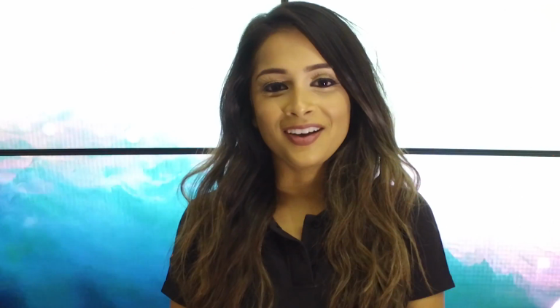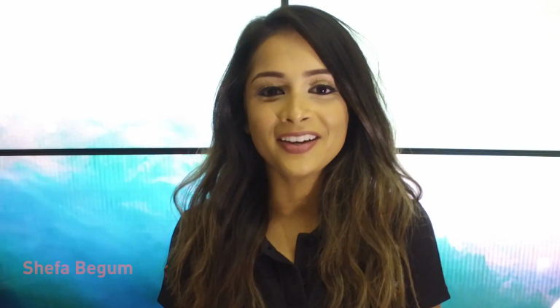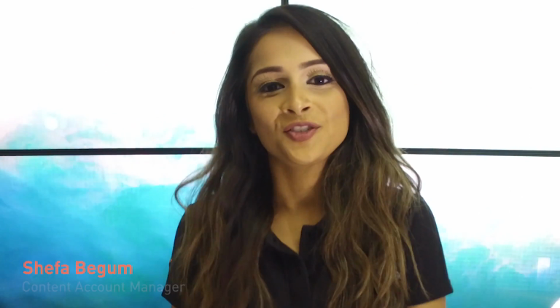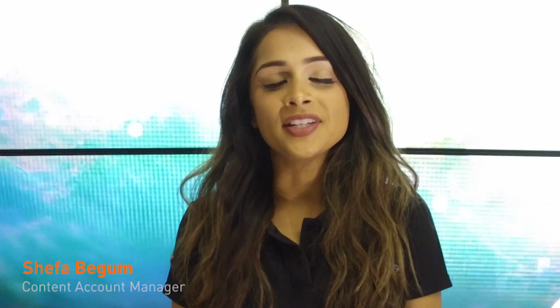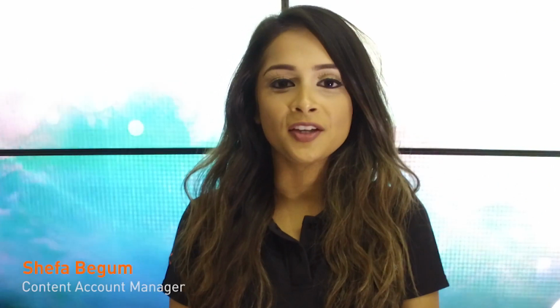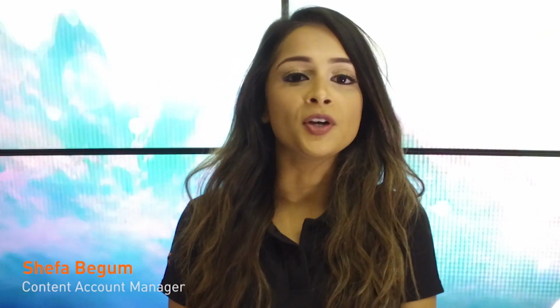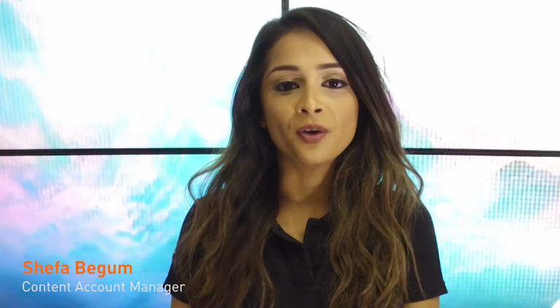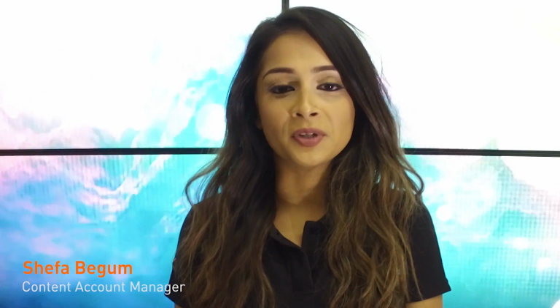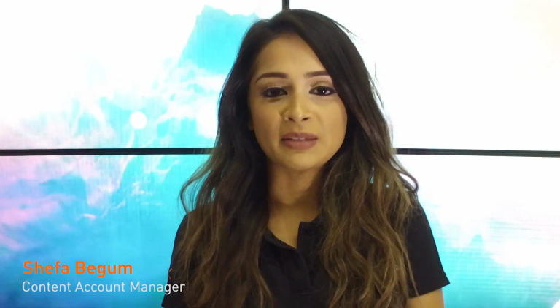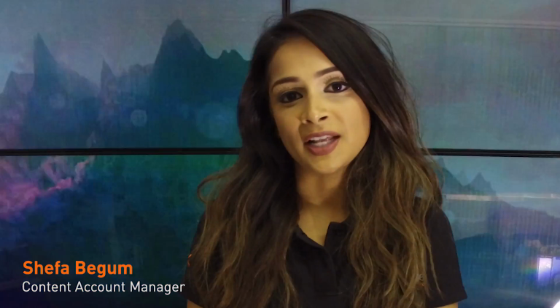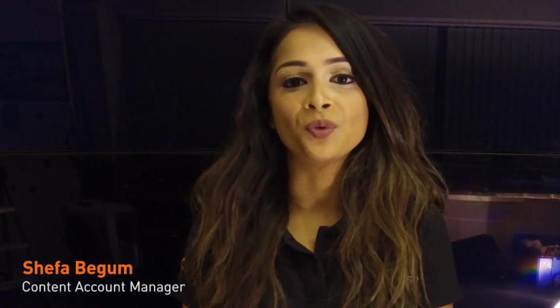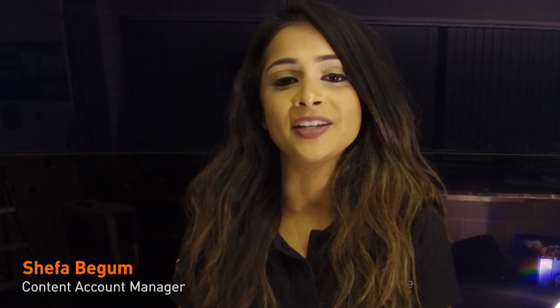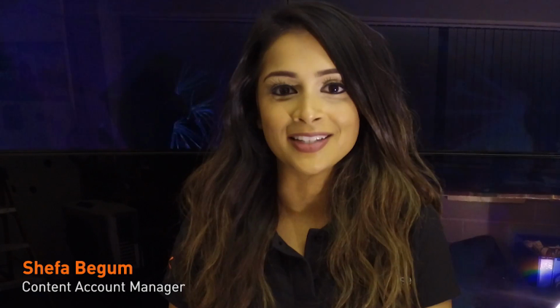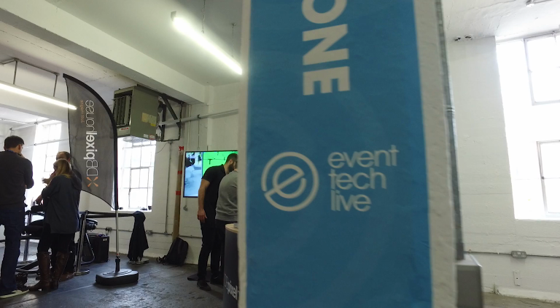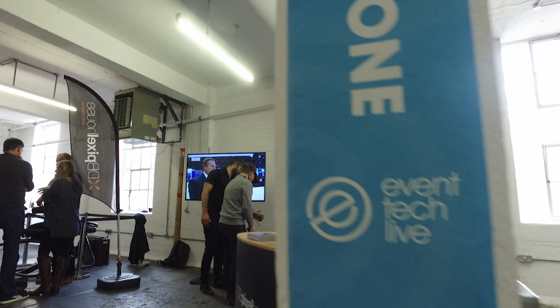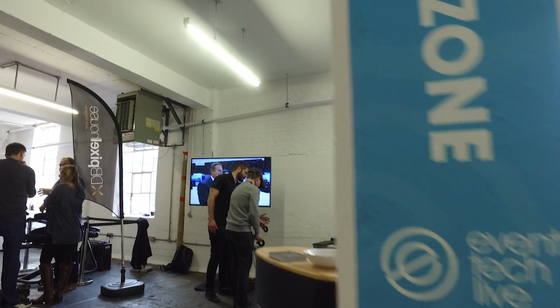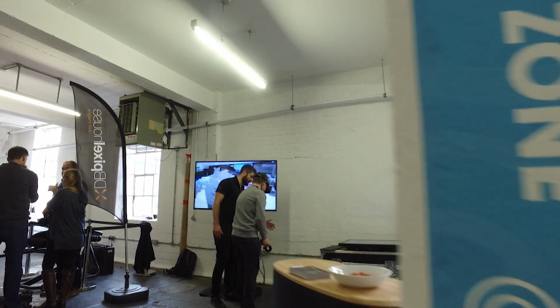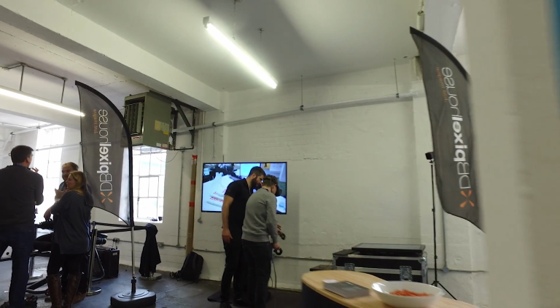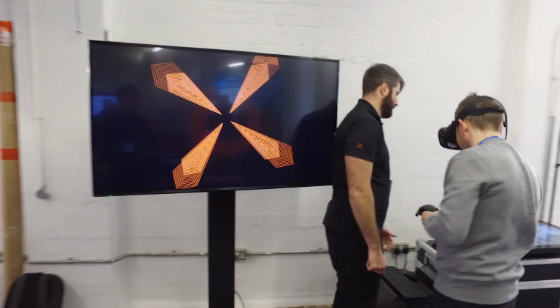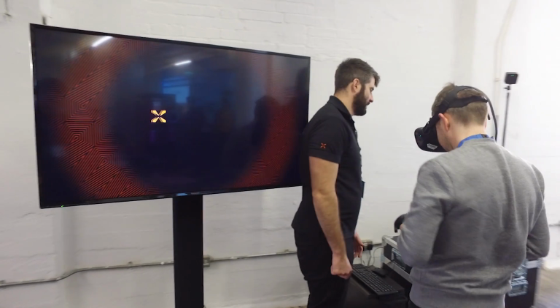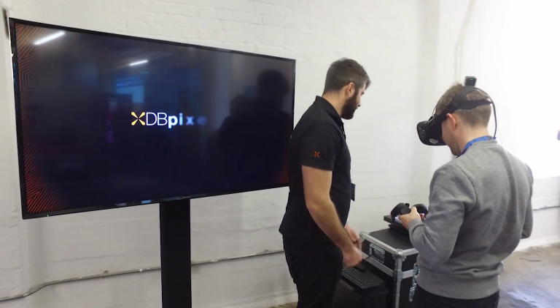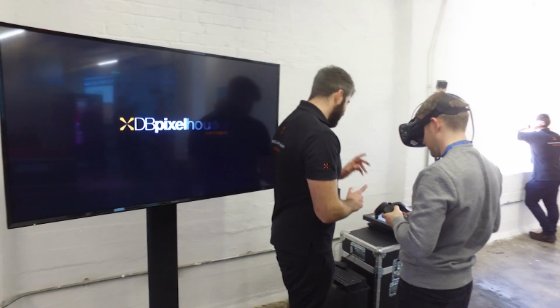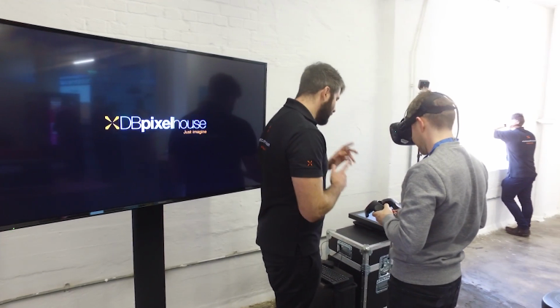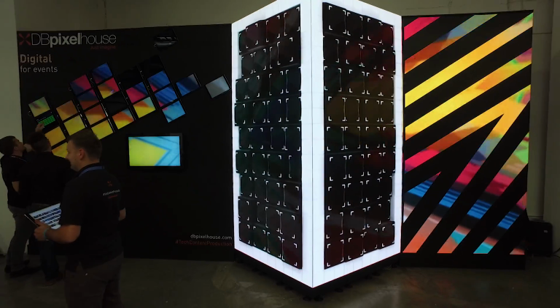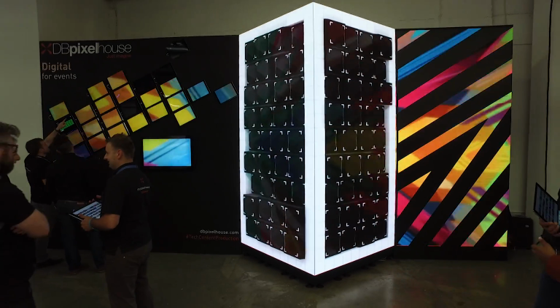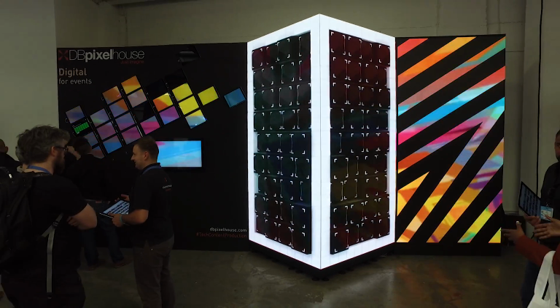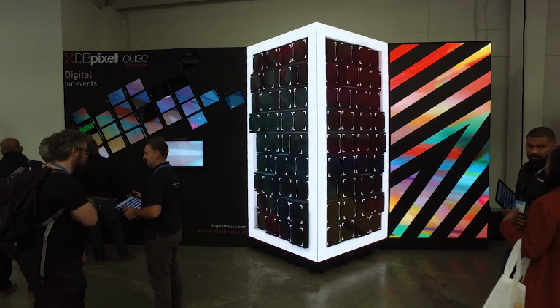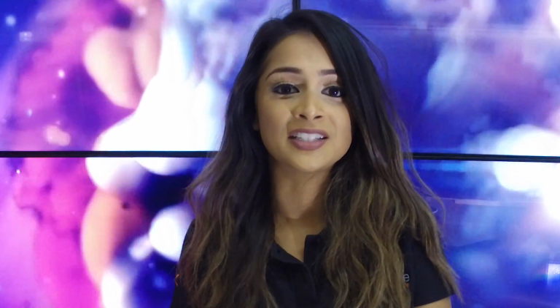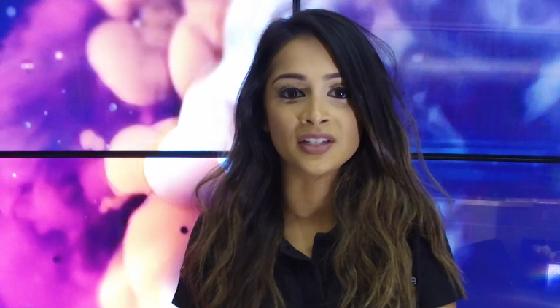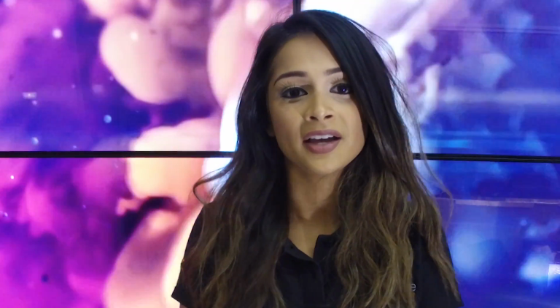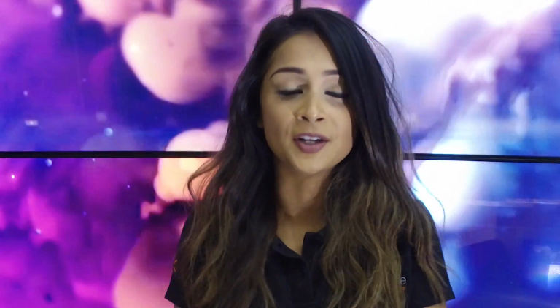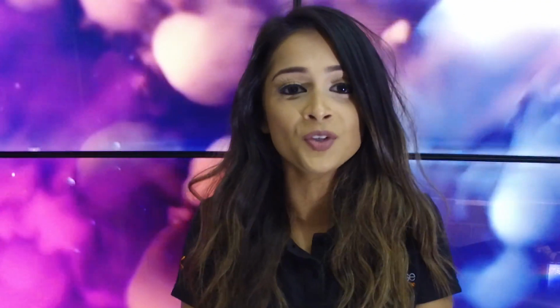Hi guys, just wanted to say thank you so much from everybody at DB Pixel House for visiting our stand at Event Tech Live this year. It was really lovely to meet you all. We specialise in creating immersive digital experiences using tech and custom content.